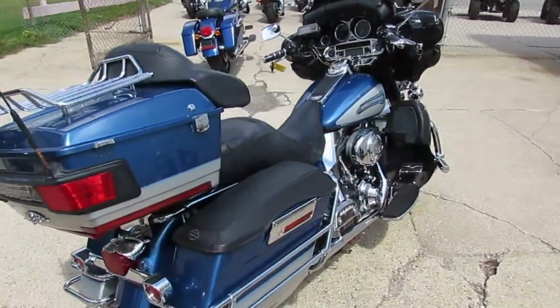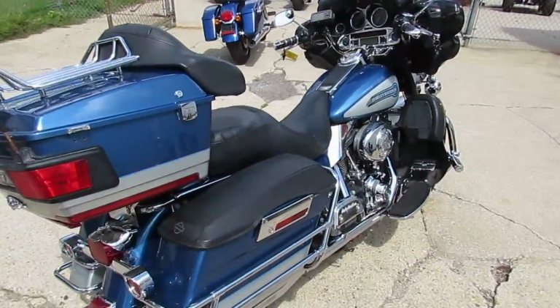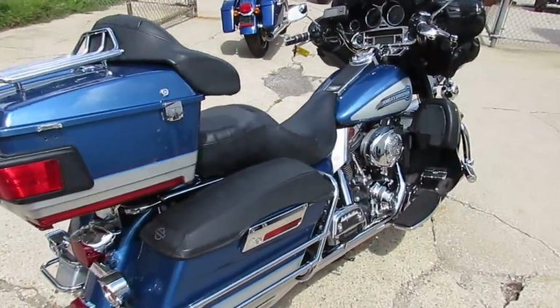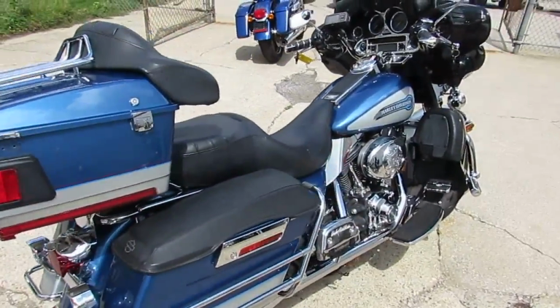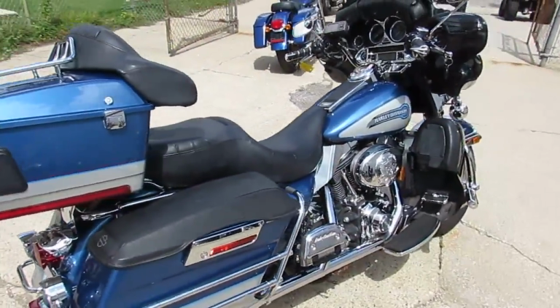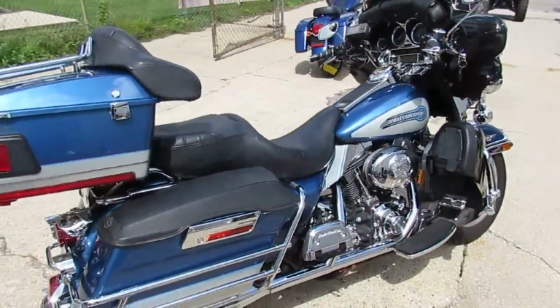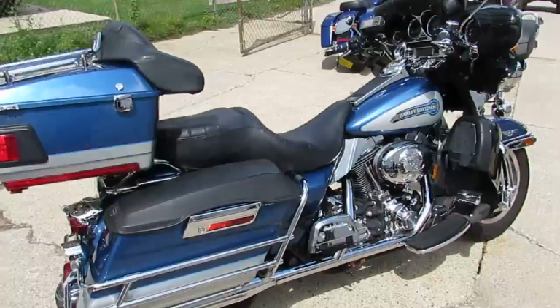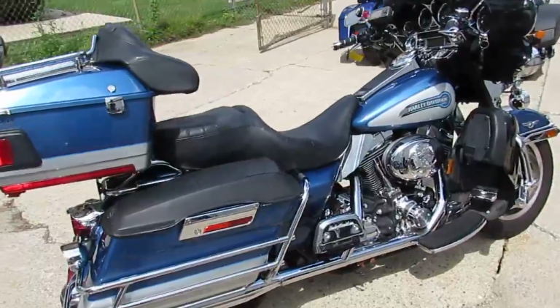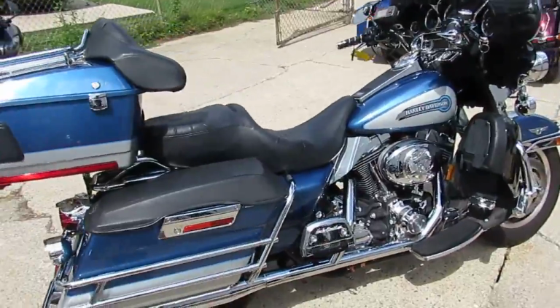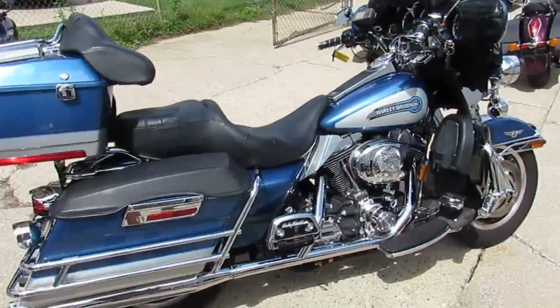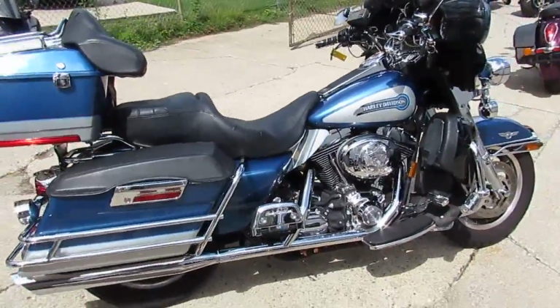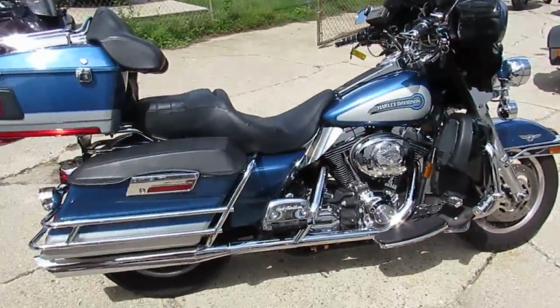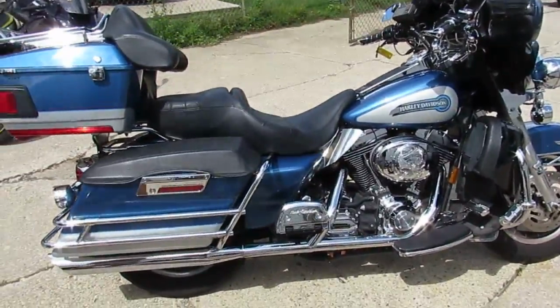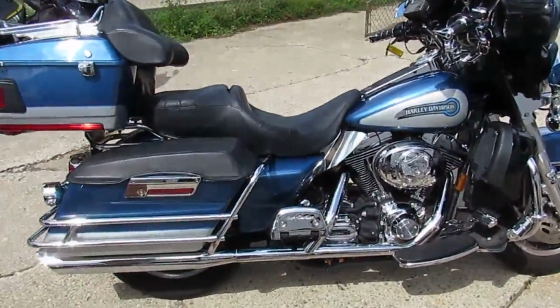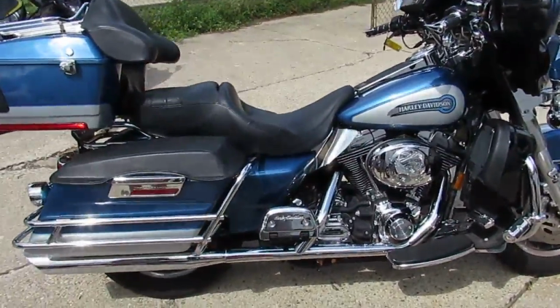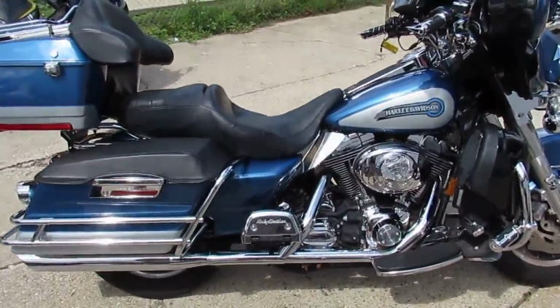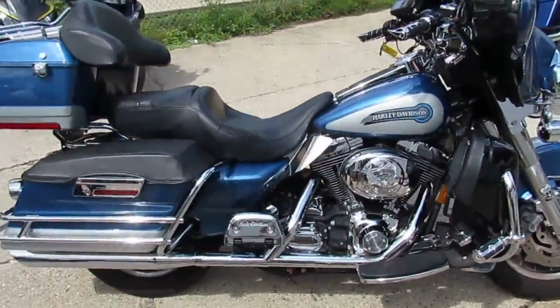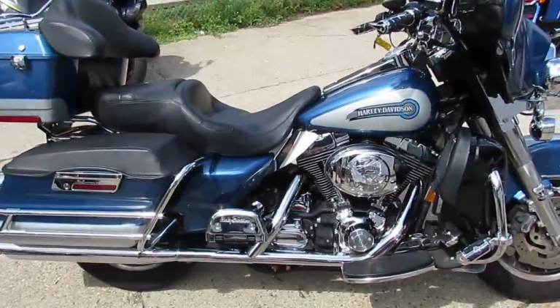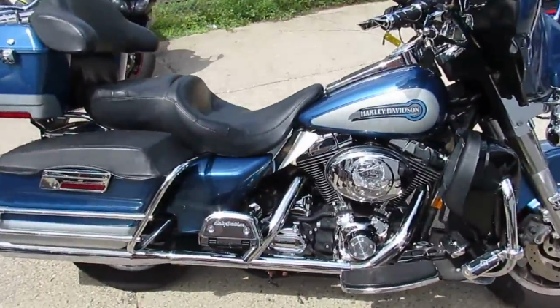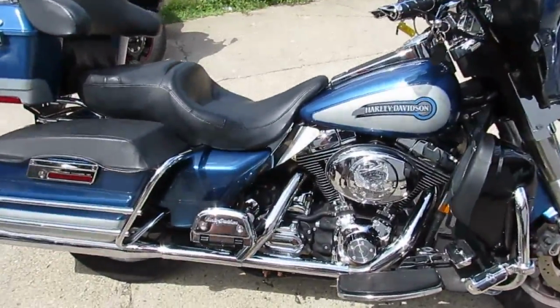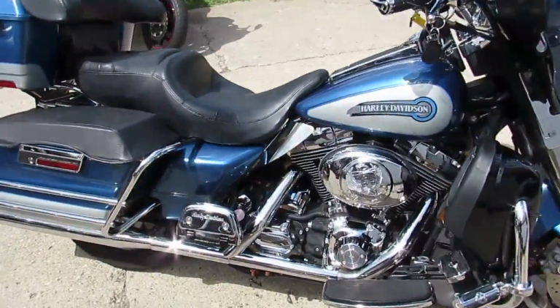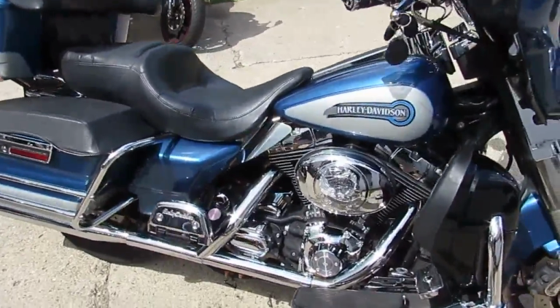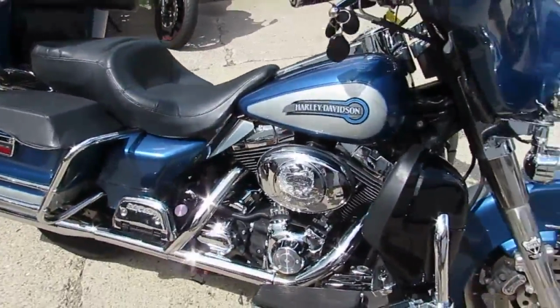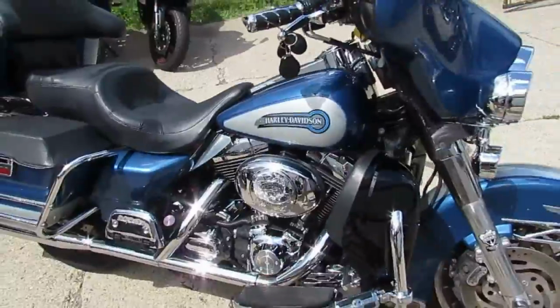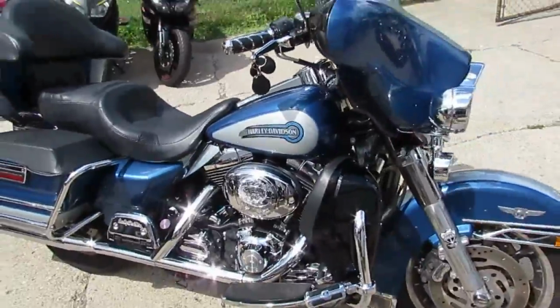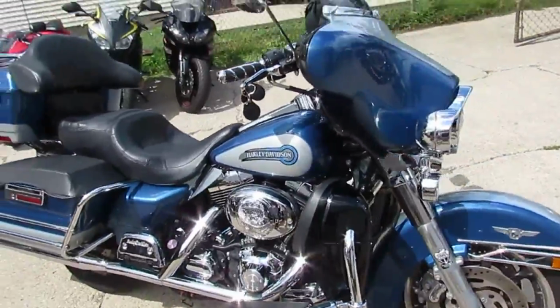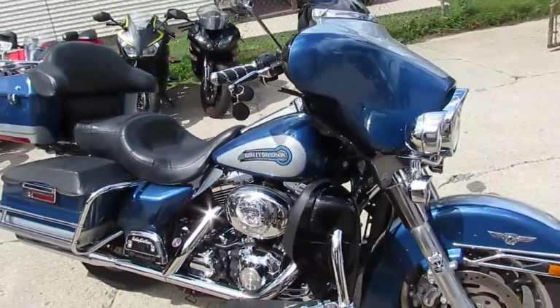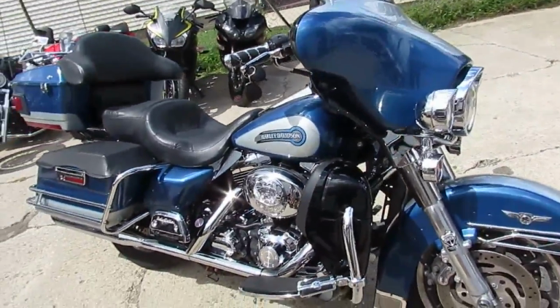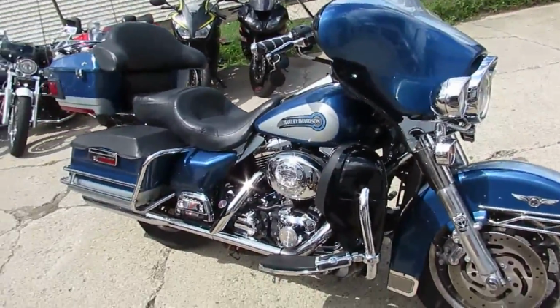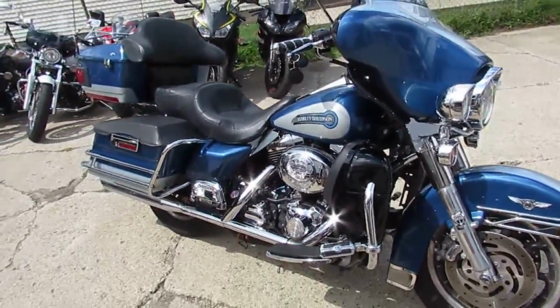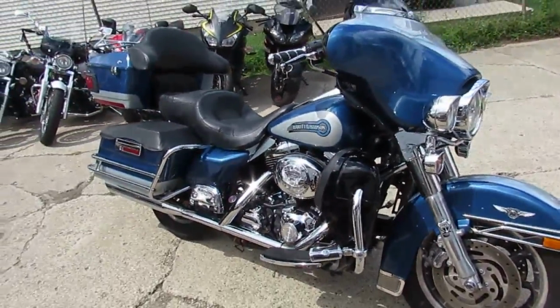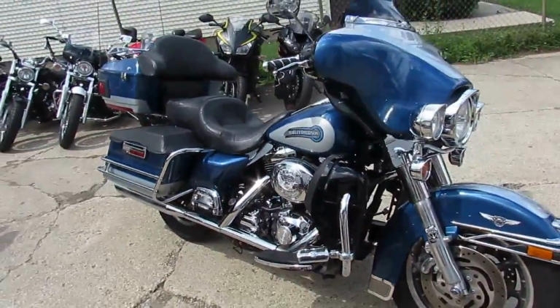You guys can own this great Electric Glide for $8,400. Visit our website at ApprovalPowerSports.com. We've got over 250 used Harleys, over 450 used bikes.